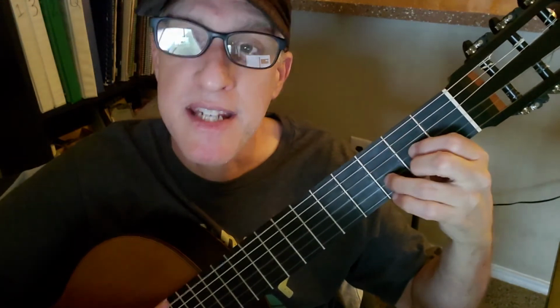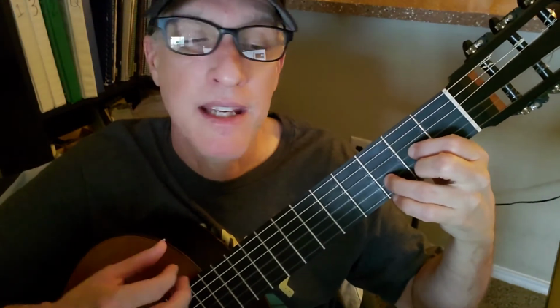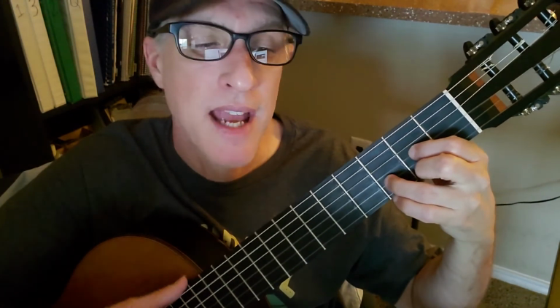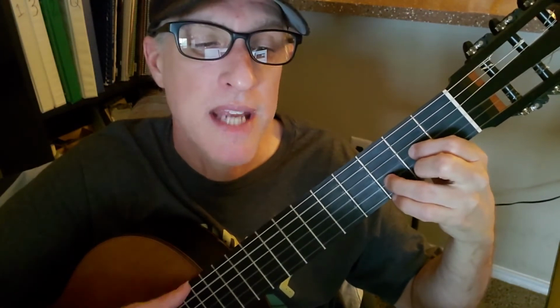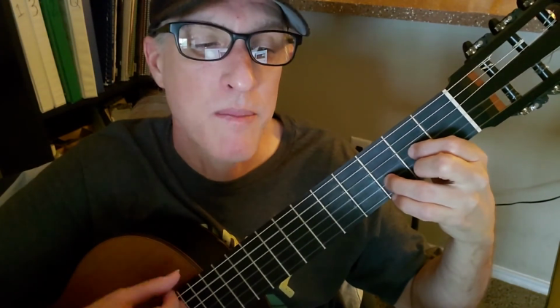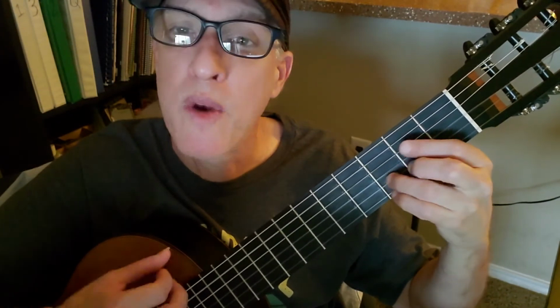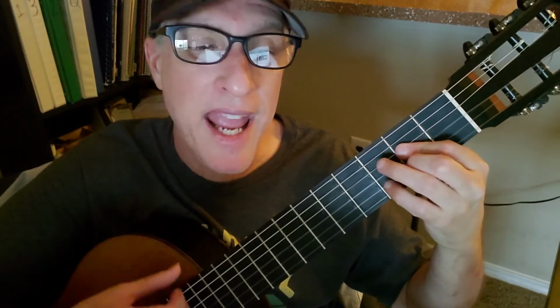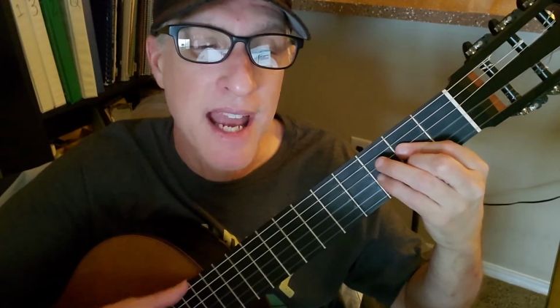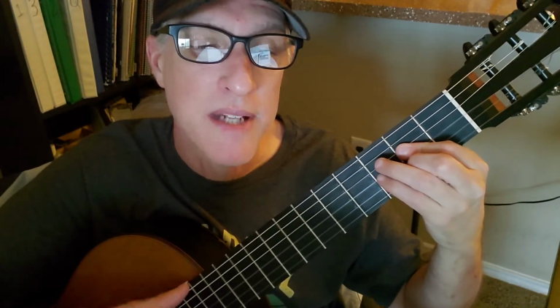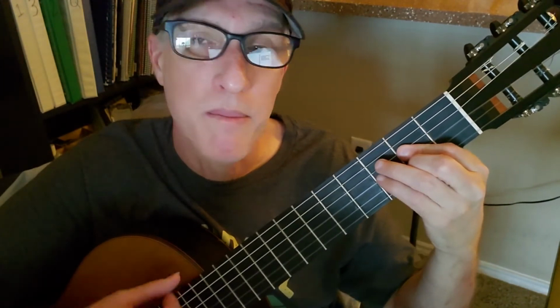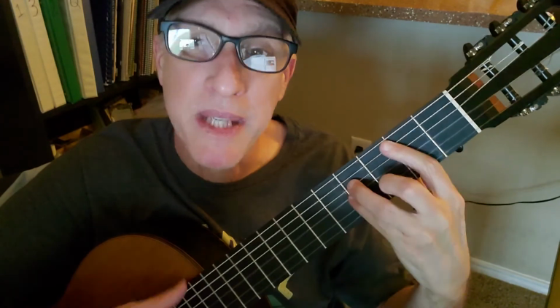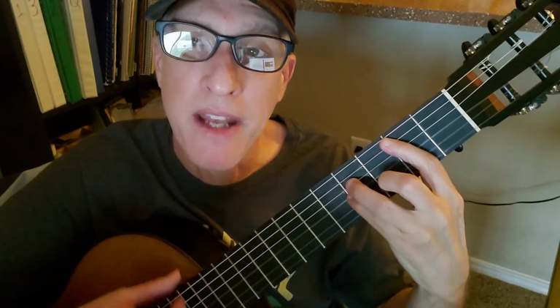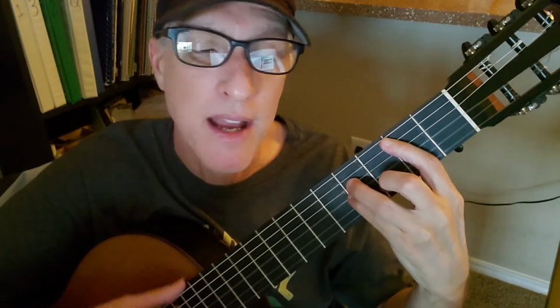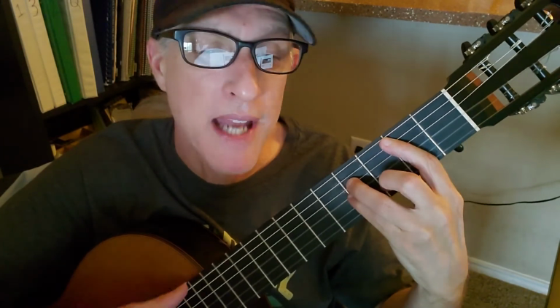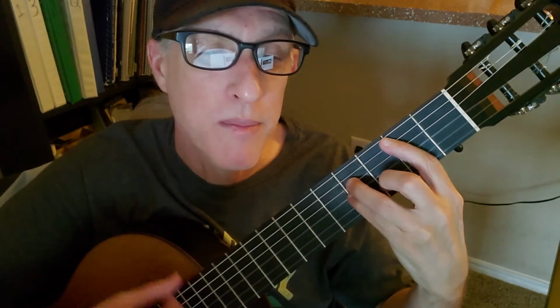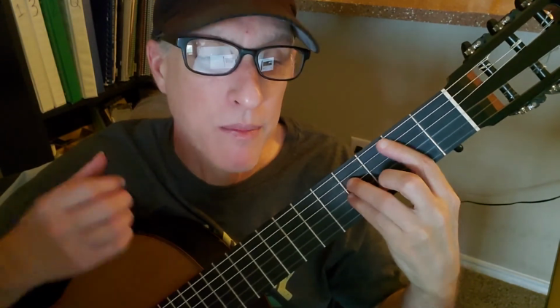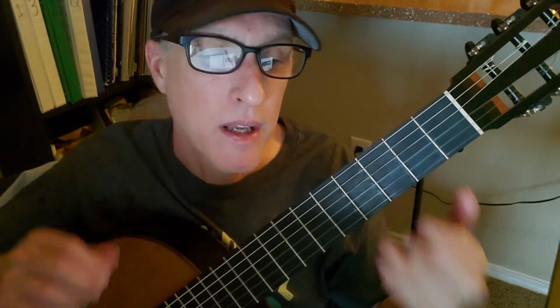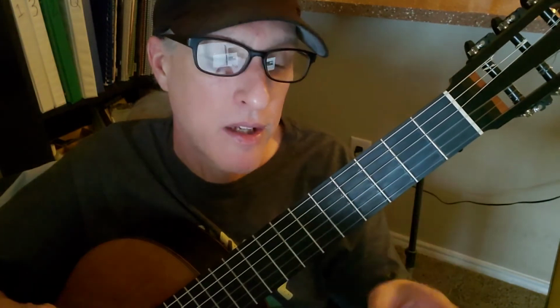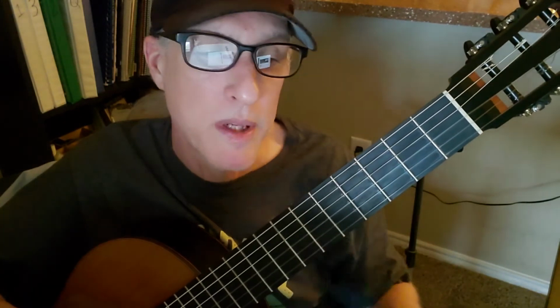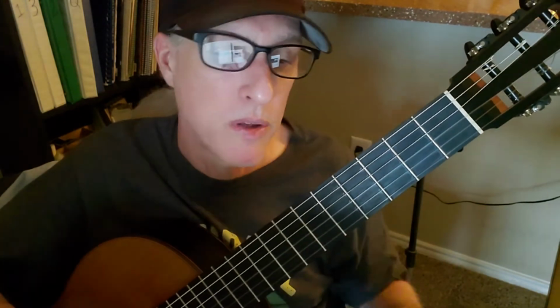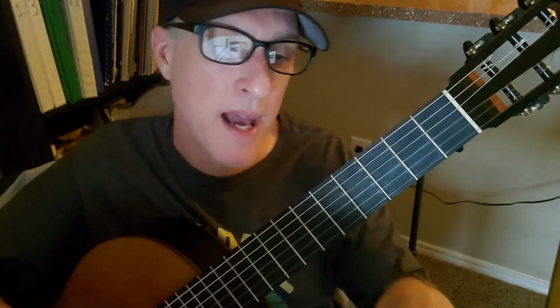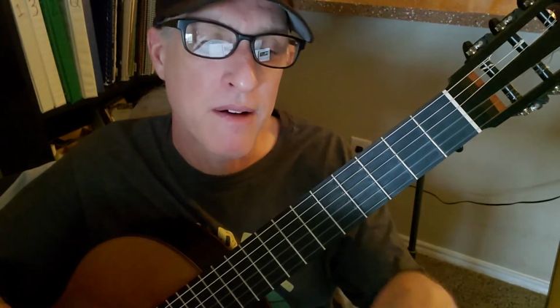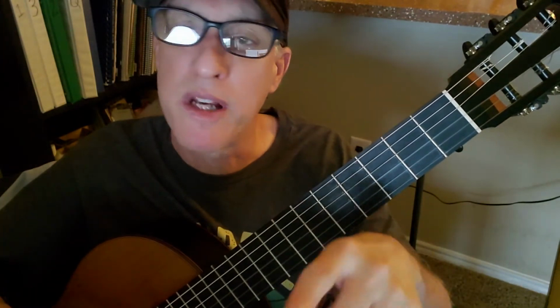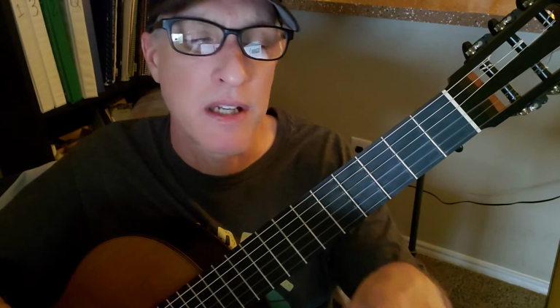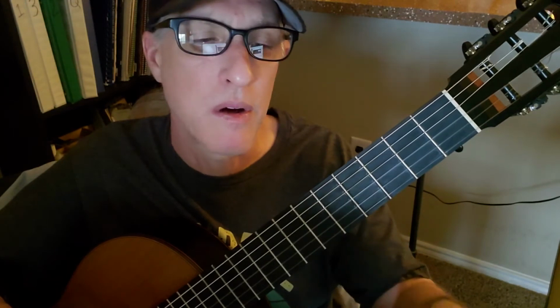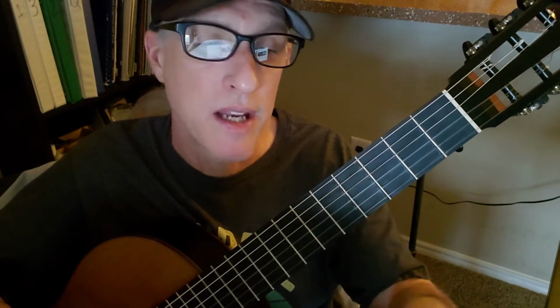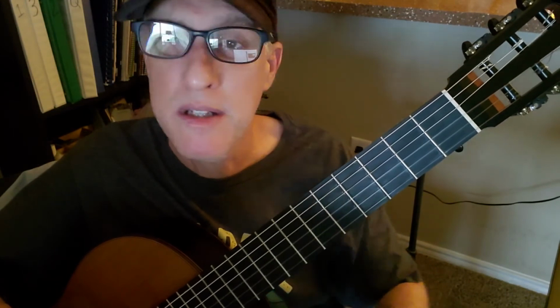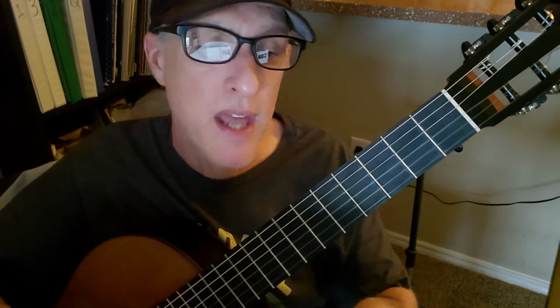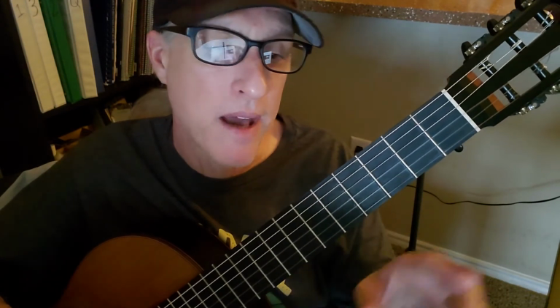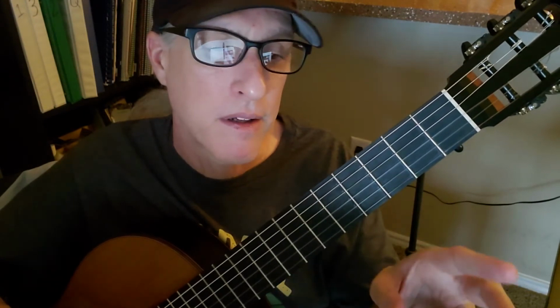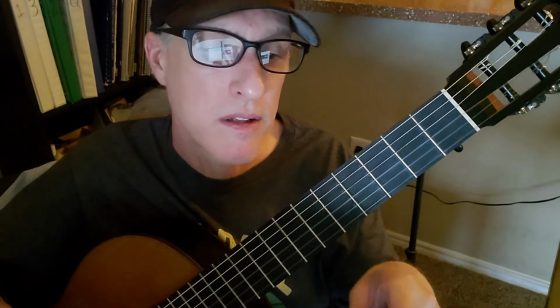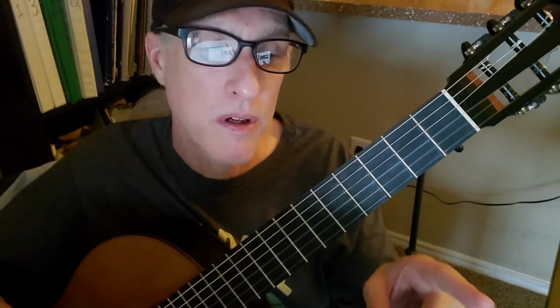D: down, down, up, down. A: down, down, up, down. B minor: down, down, up, down. You do that pattern twice for the intro, then continue that pattern into the chorus.